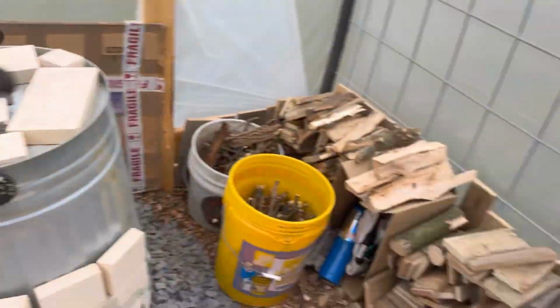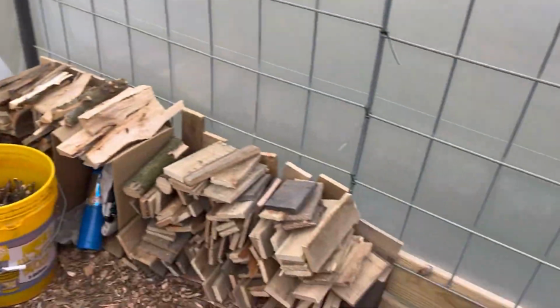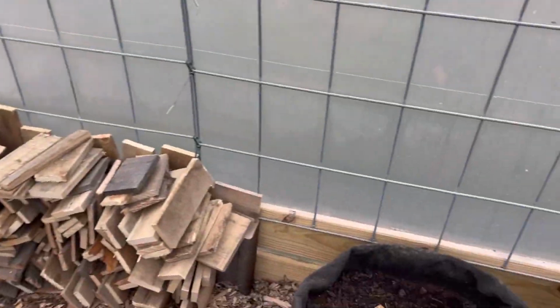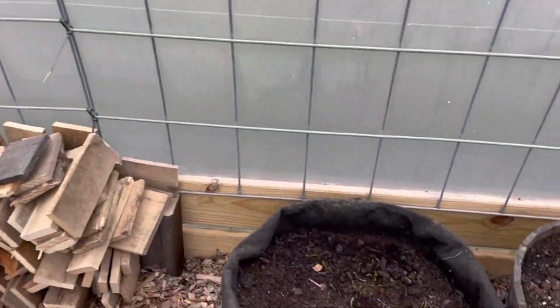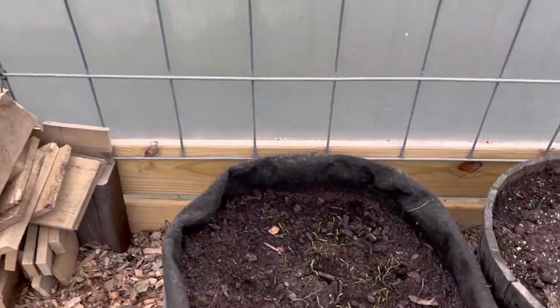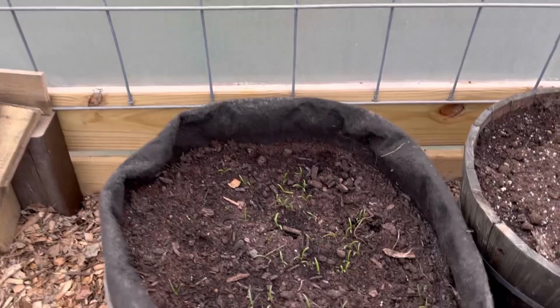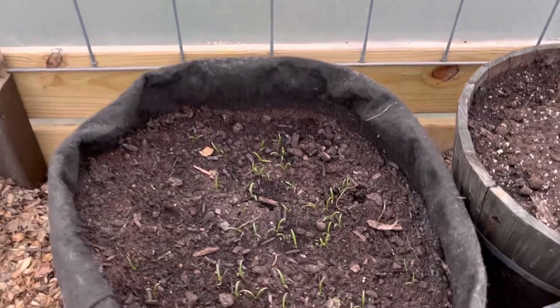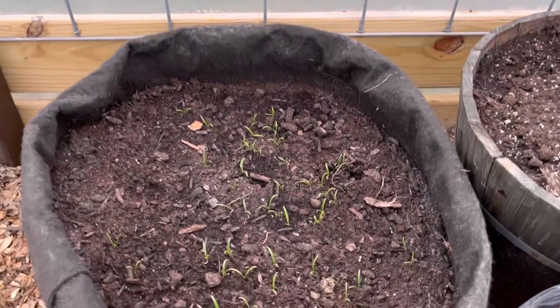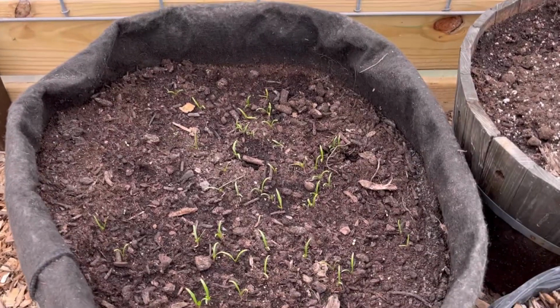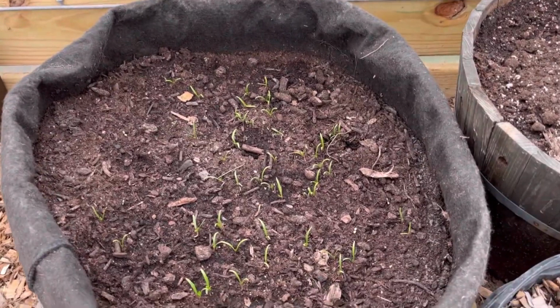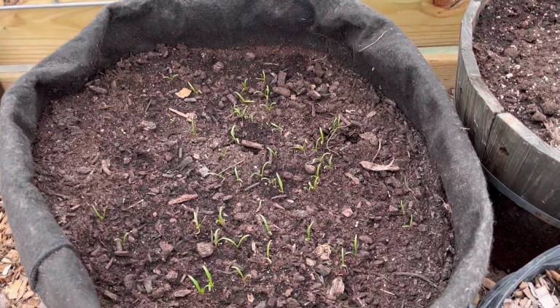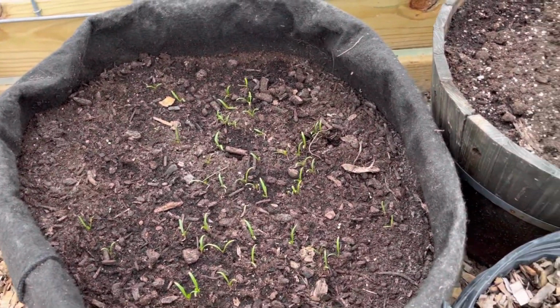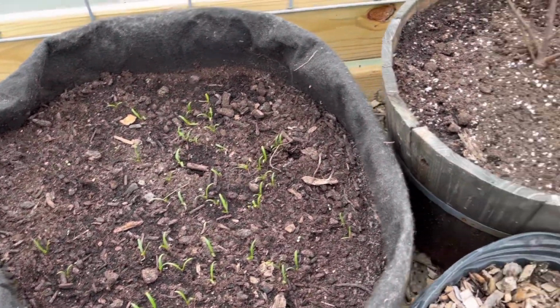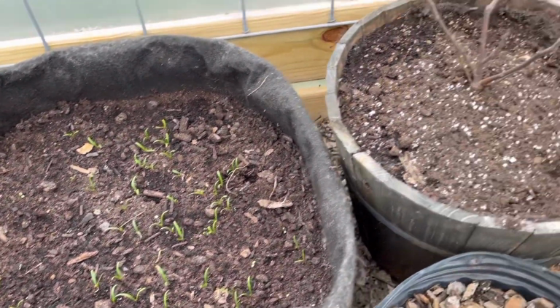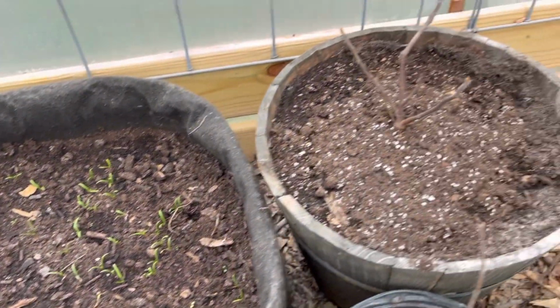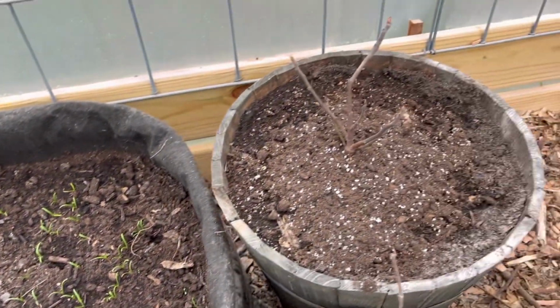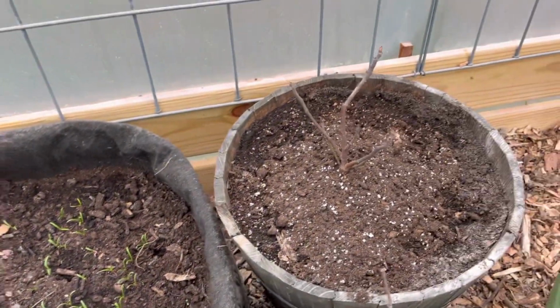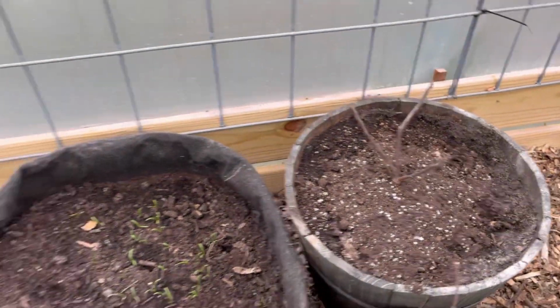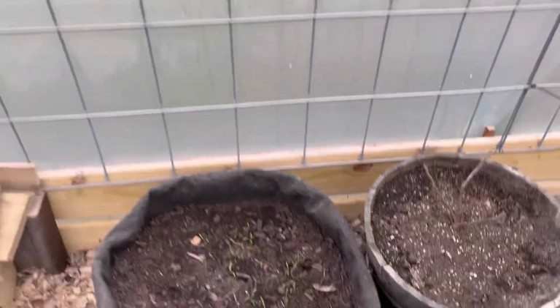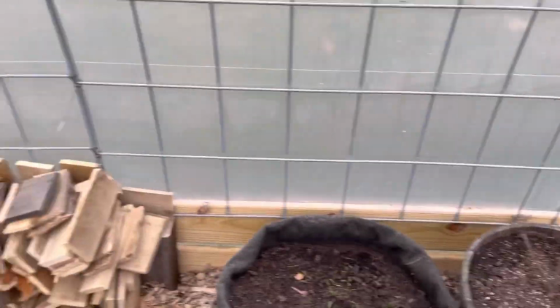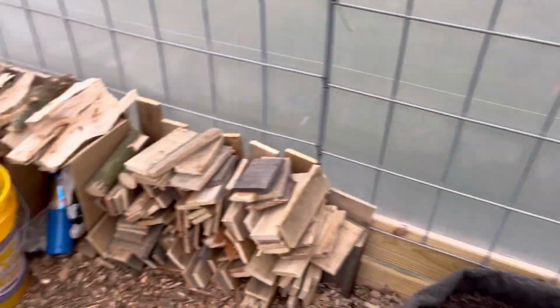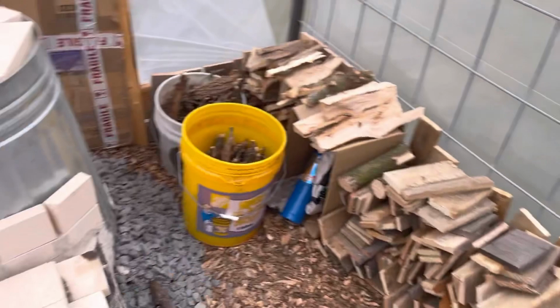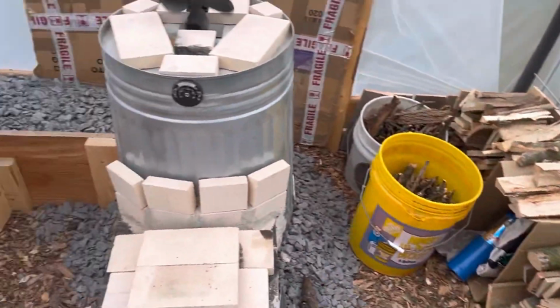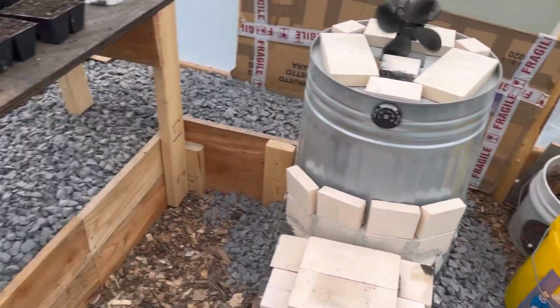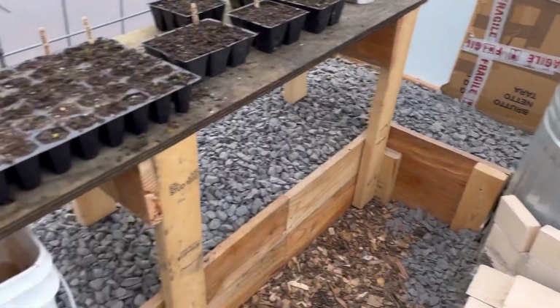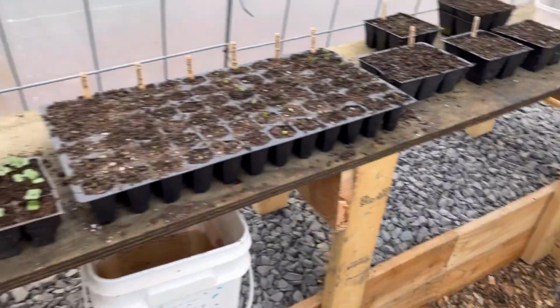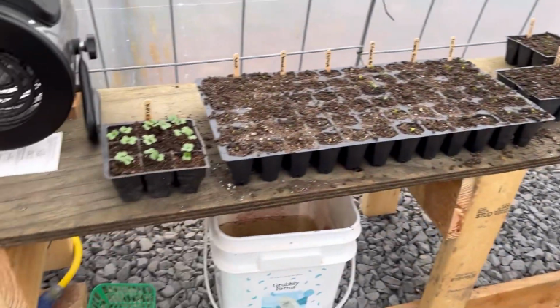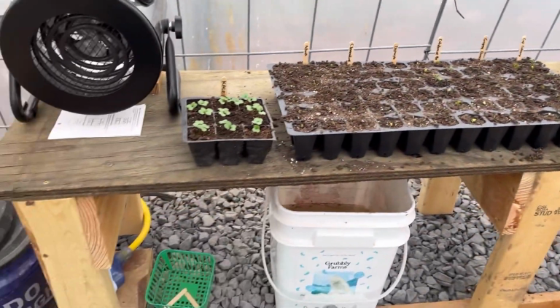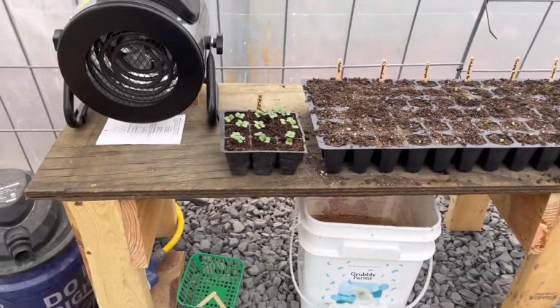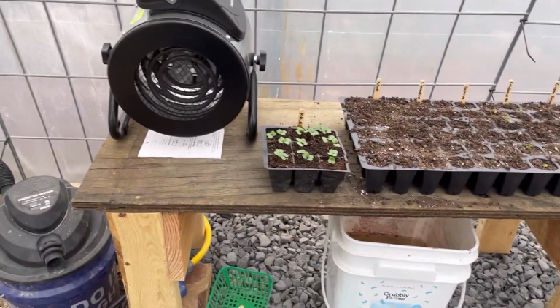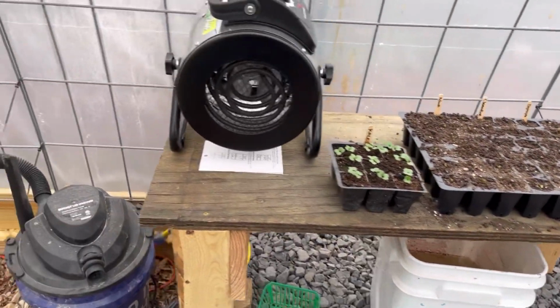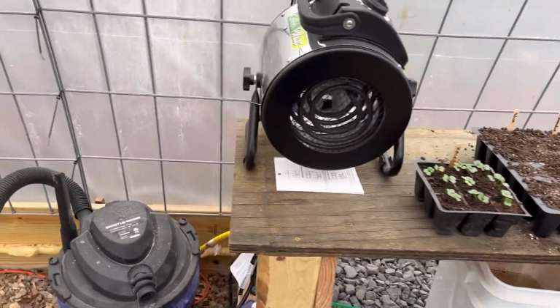Back over here, I think this was spinach and it's still doing good. Everything is — nothing has died out here, which is really nice. I'm really happy about that.